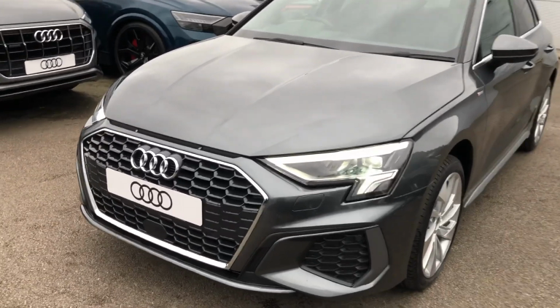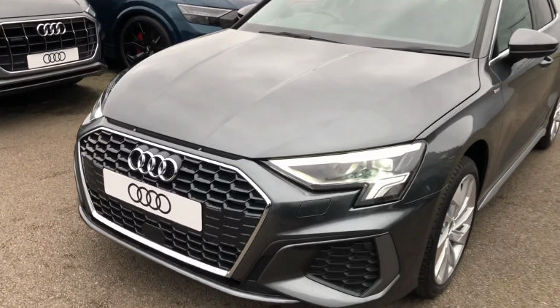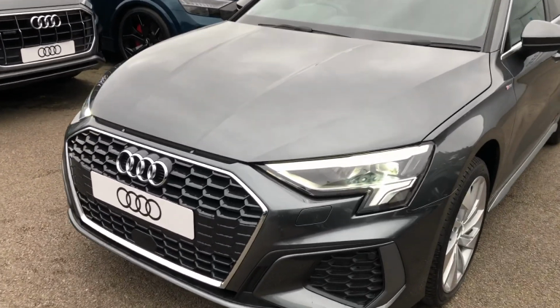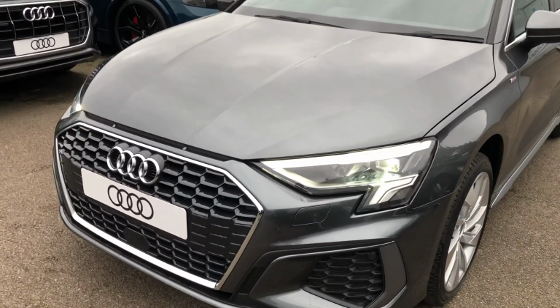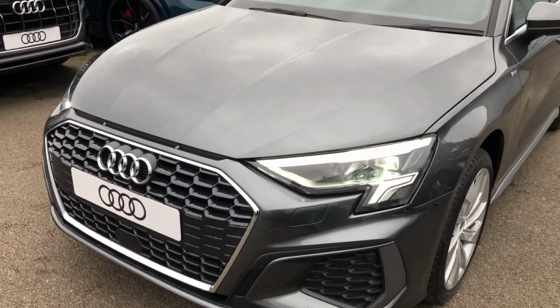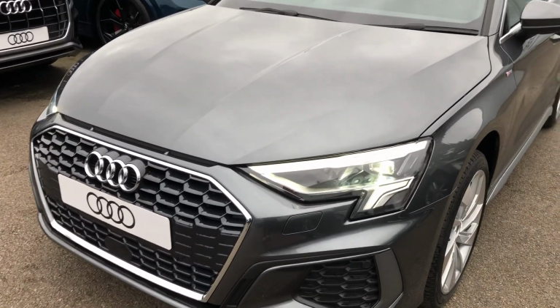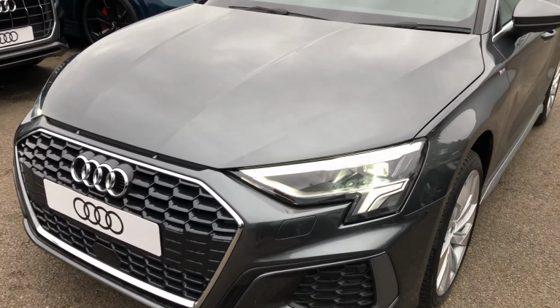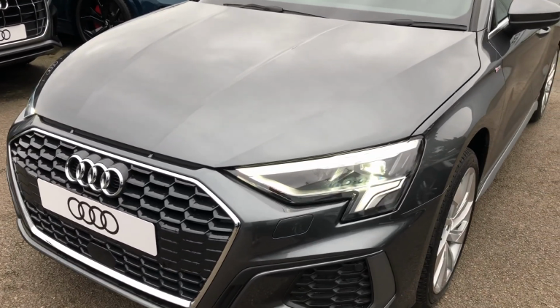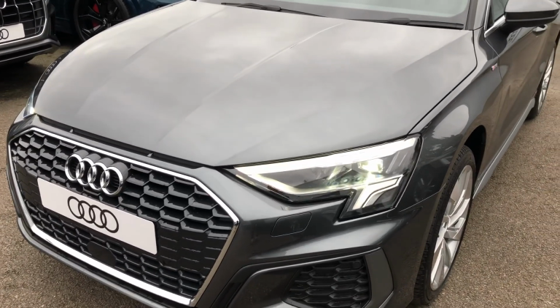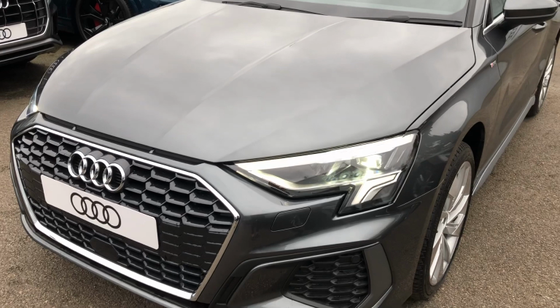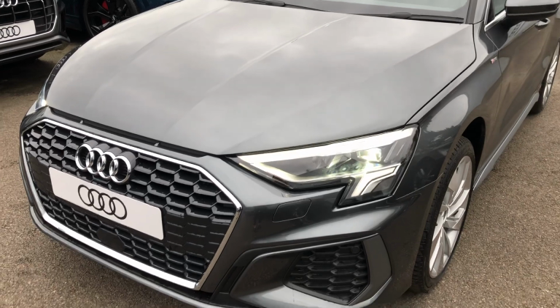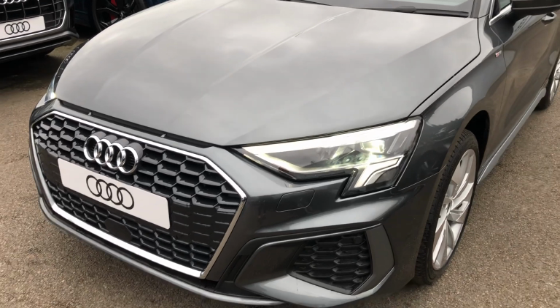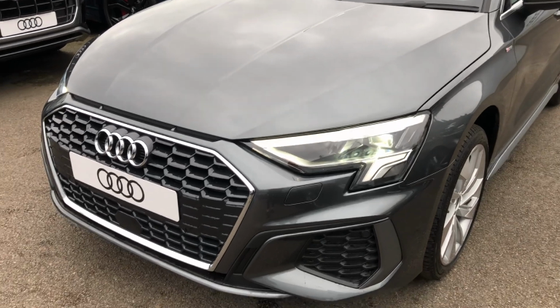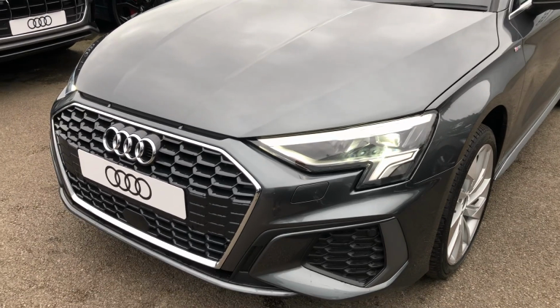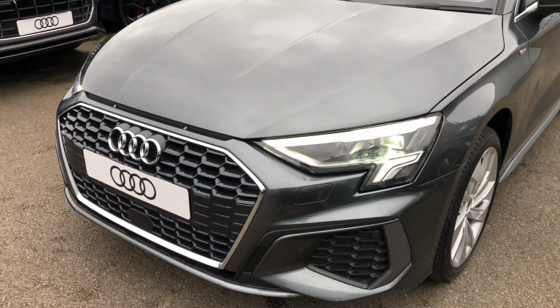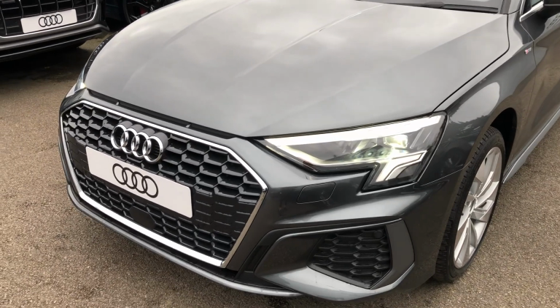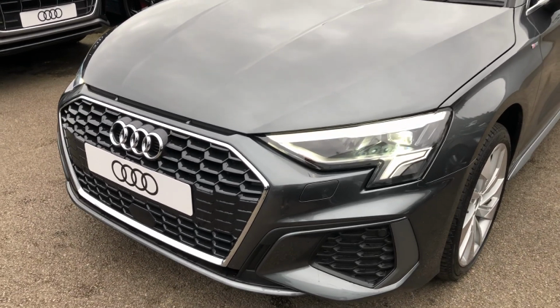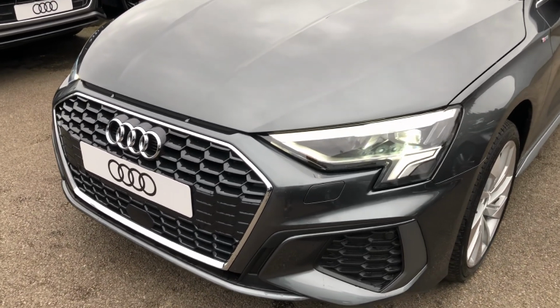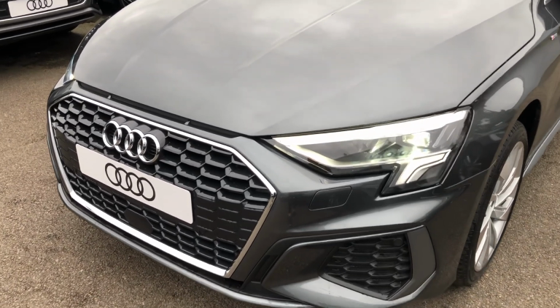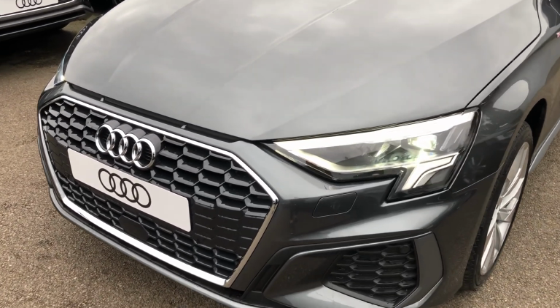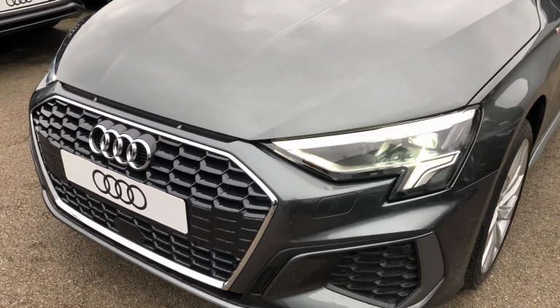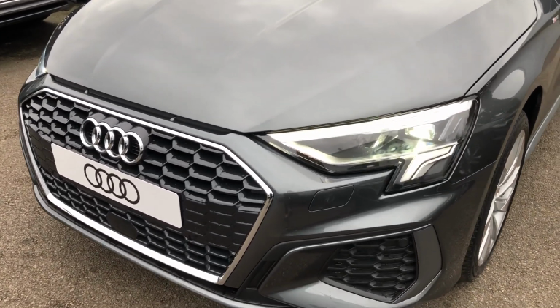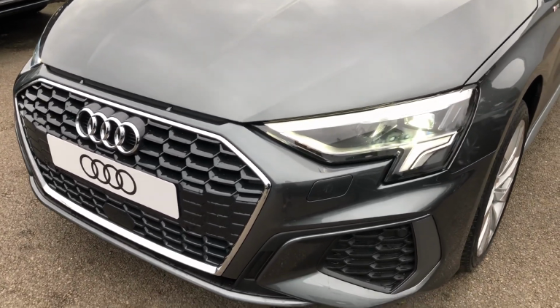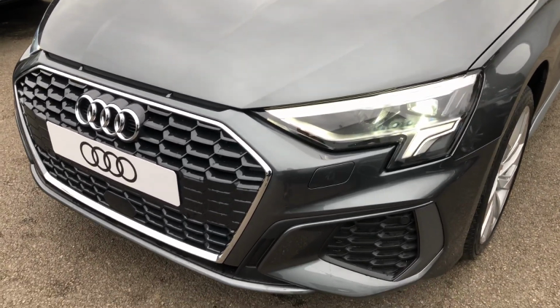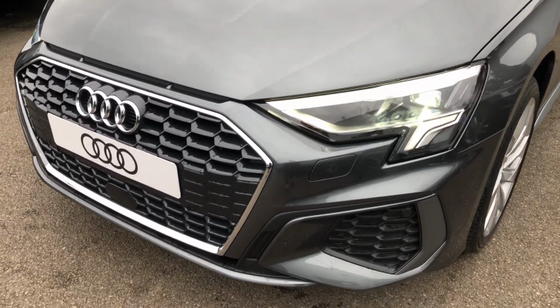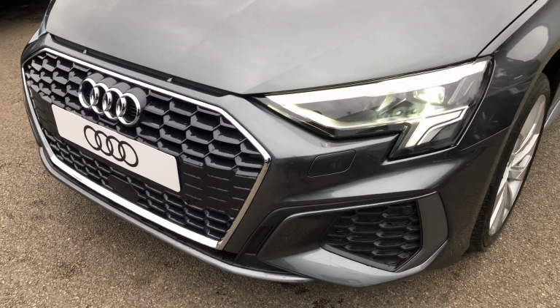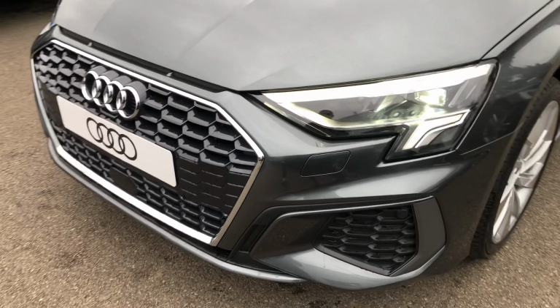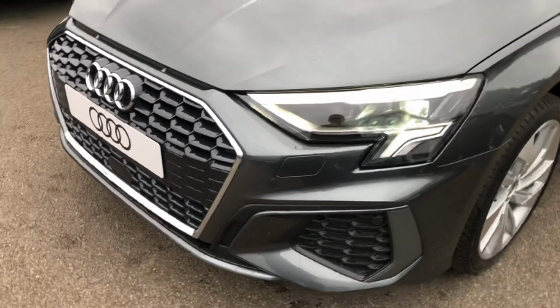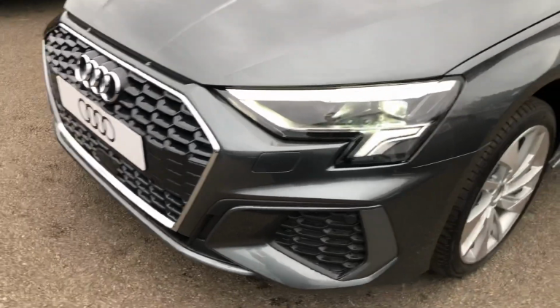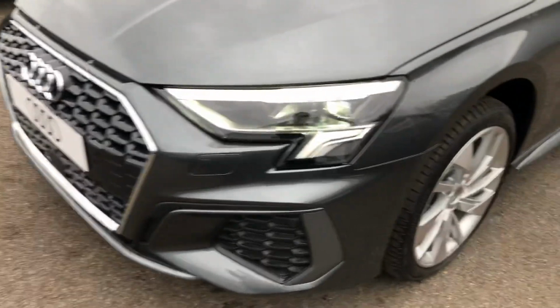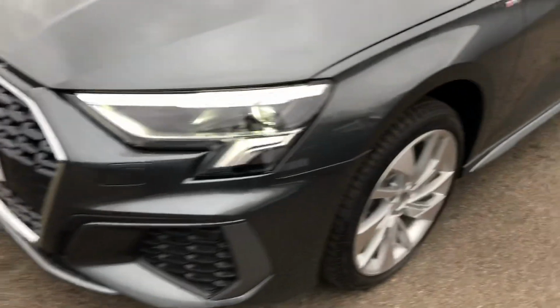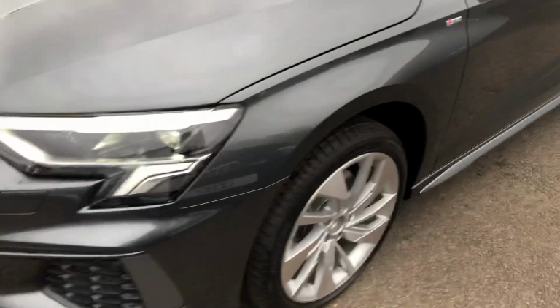Firstly, the car has the digital LED headlights, the daytime running LEDs, front fog light jets, and the front parking sensors.